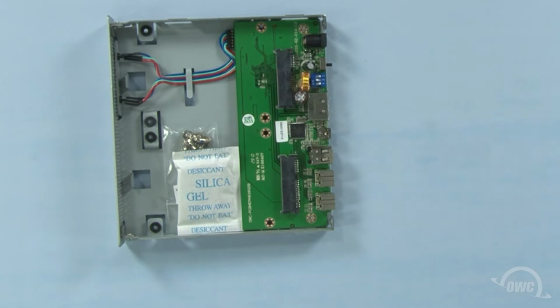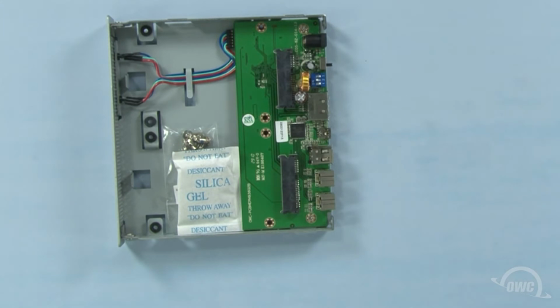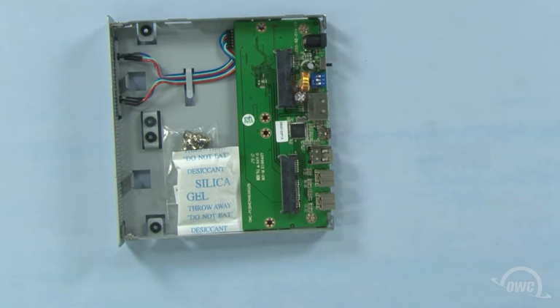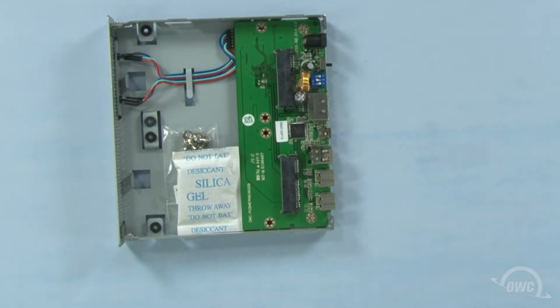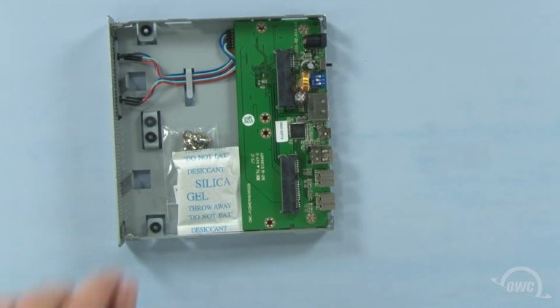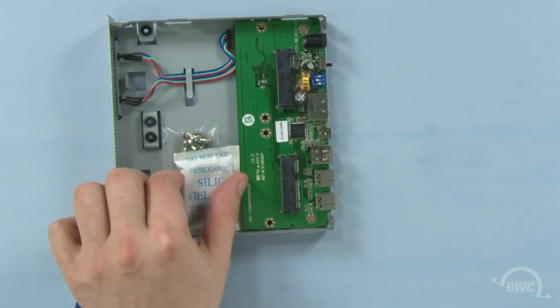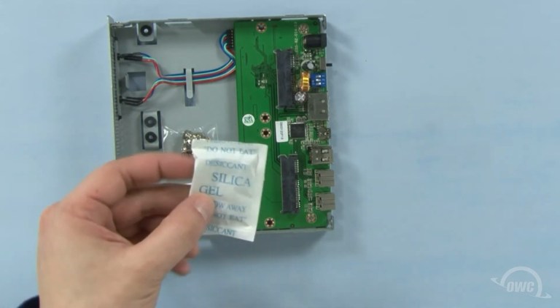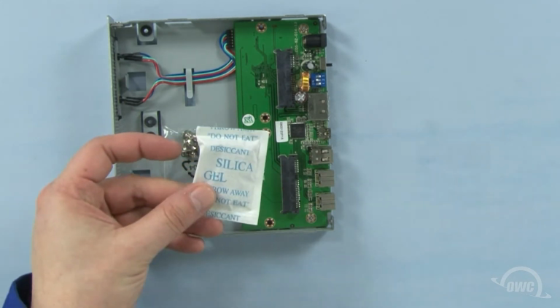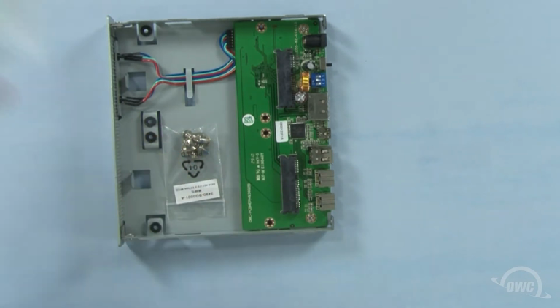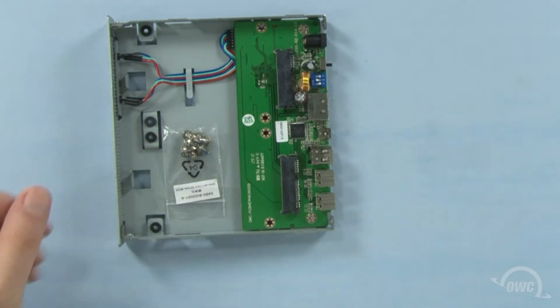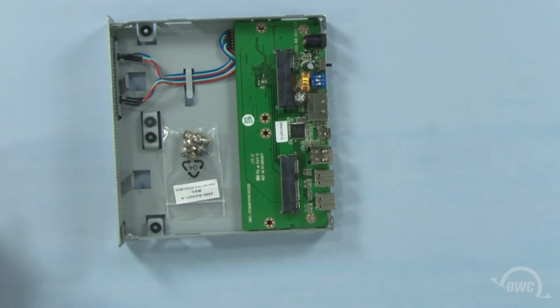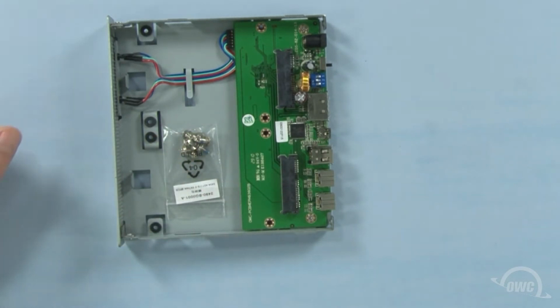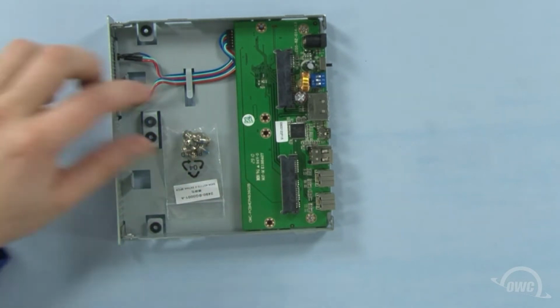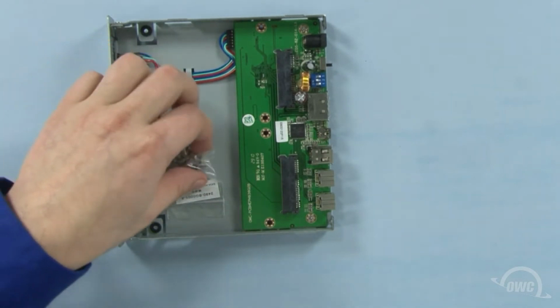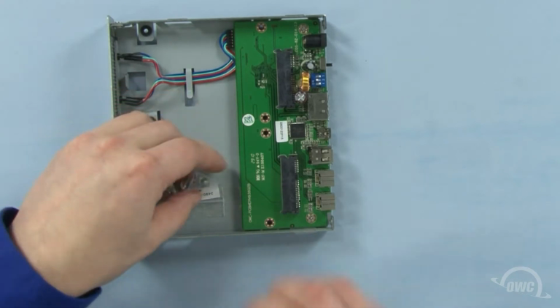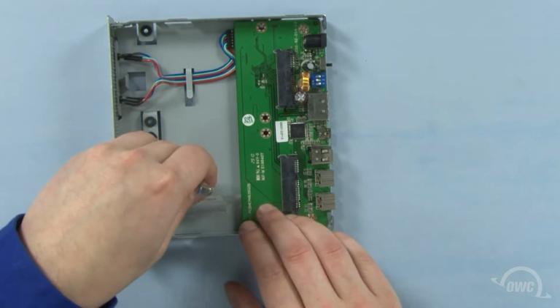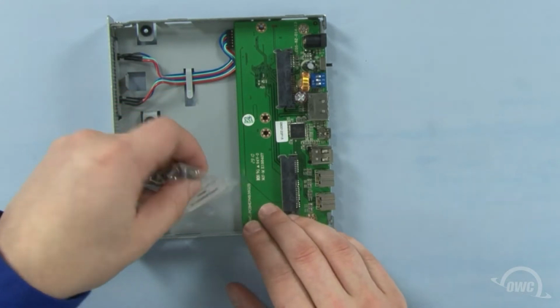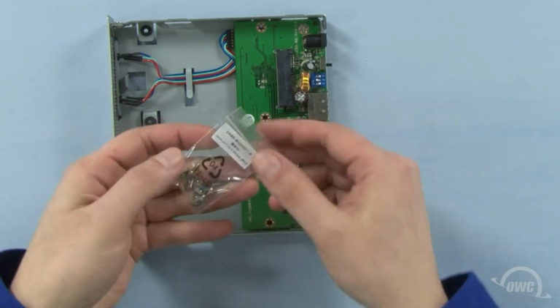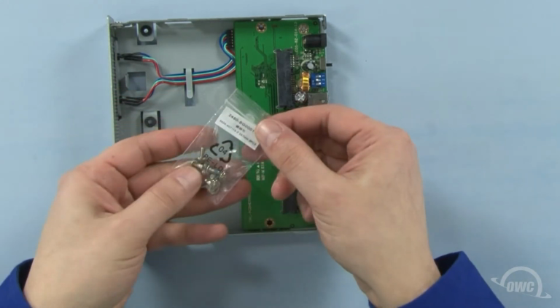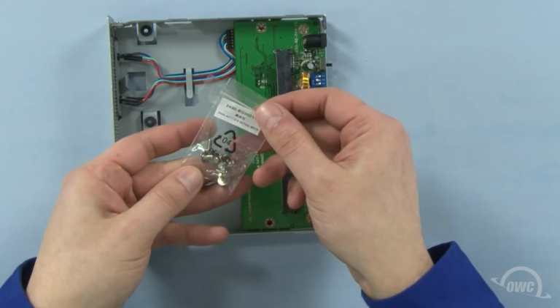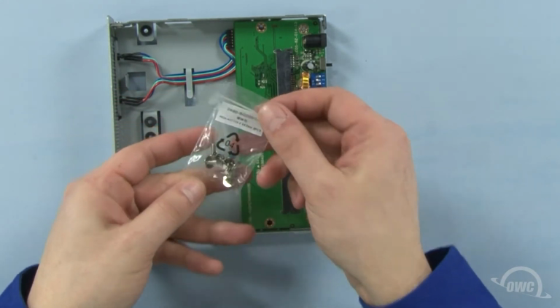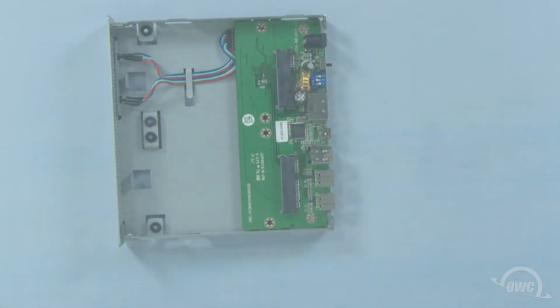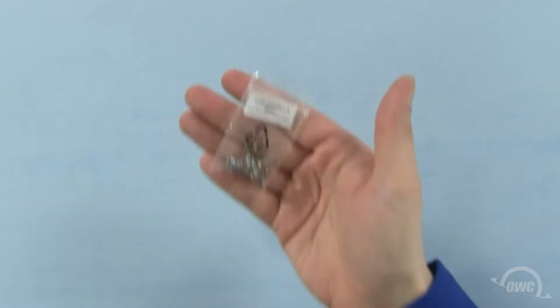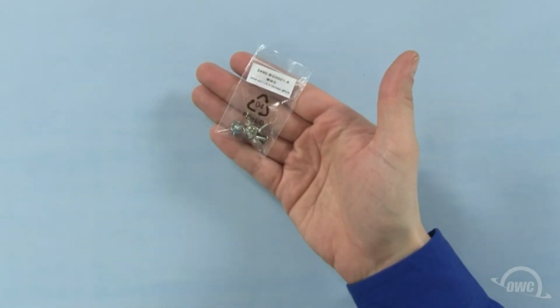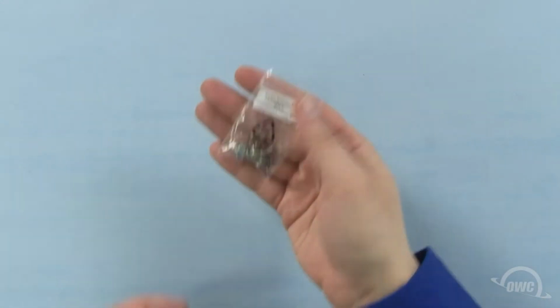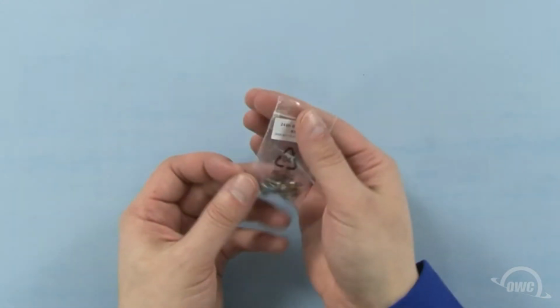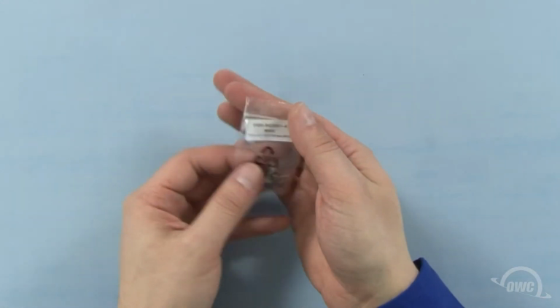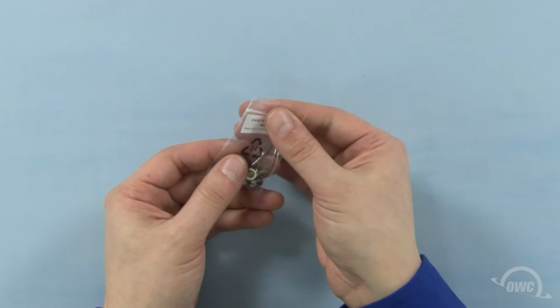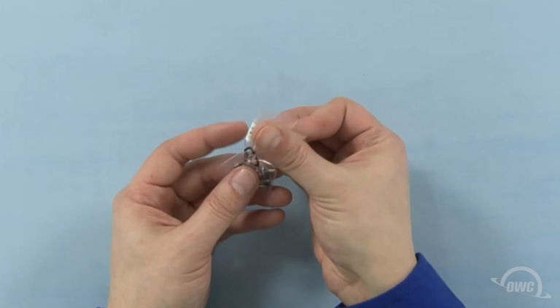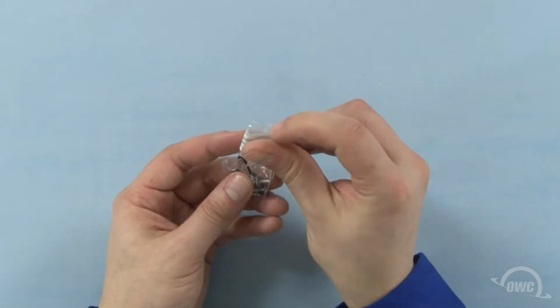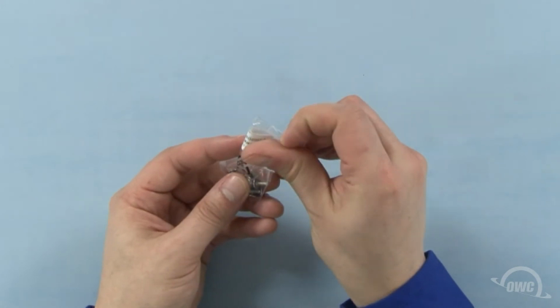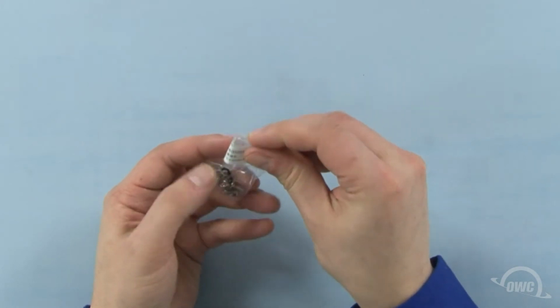Inside the tray itself will be two things: a packet of silica gel, which we can dispose of, and a small bag of screws. Inside the bag are eight screws, which we'll use to hold the hard drives in place.